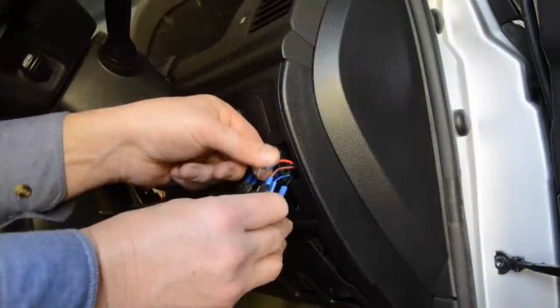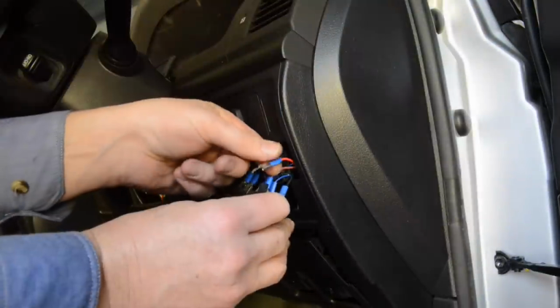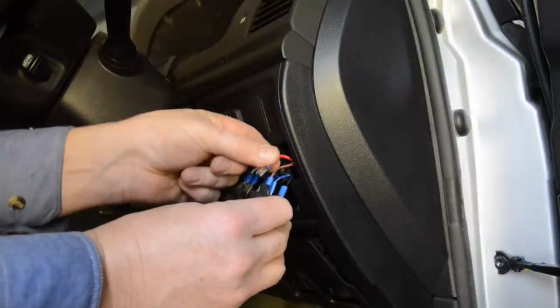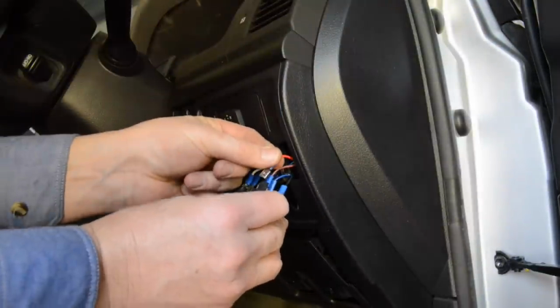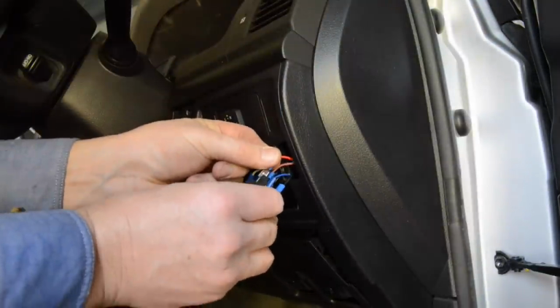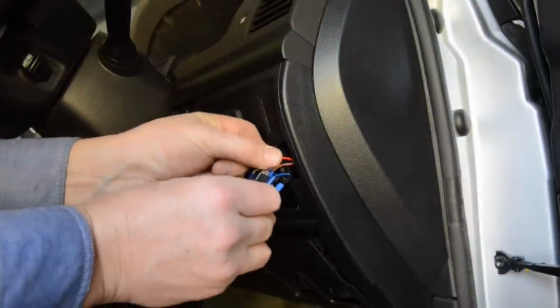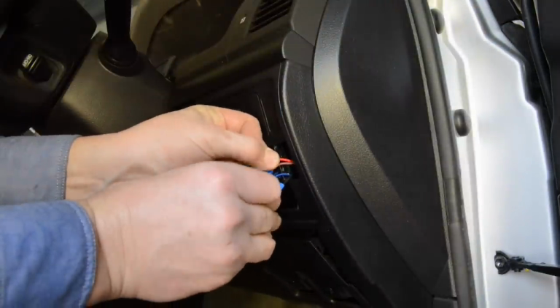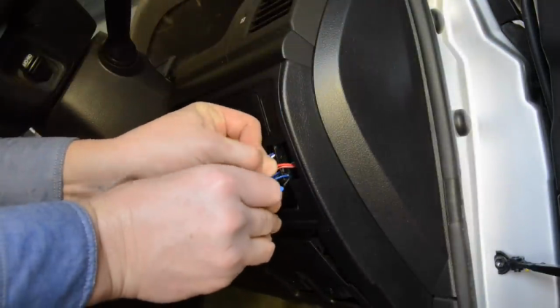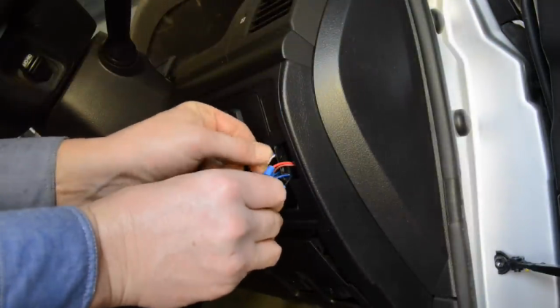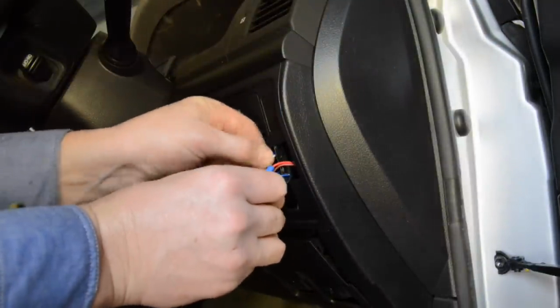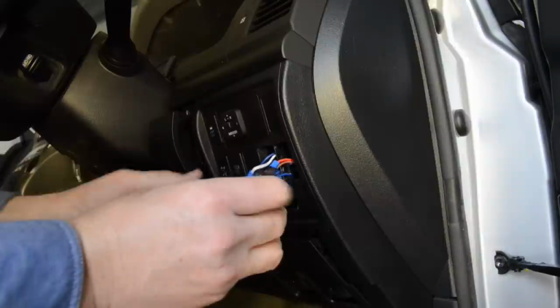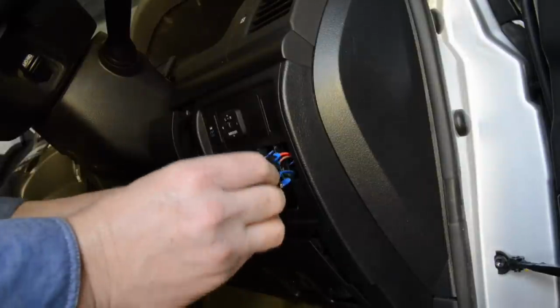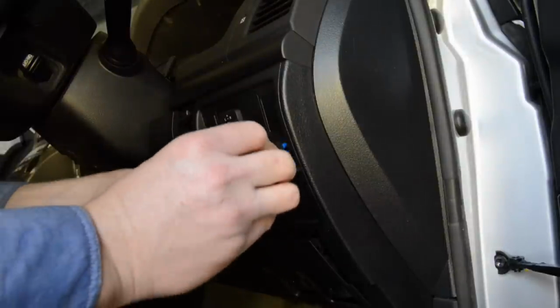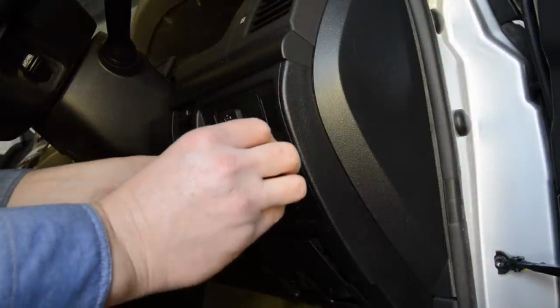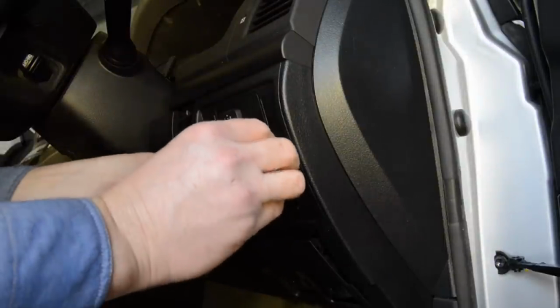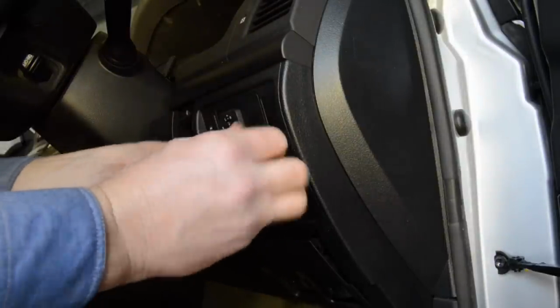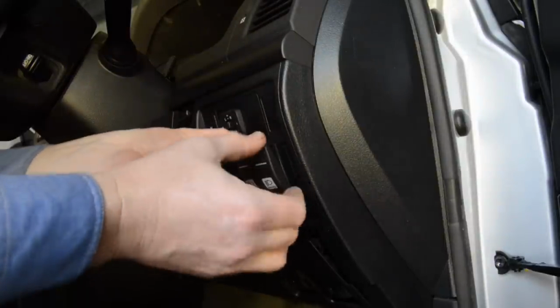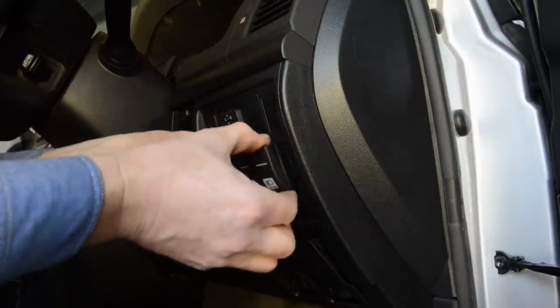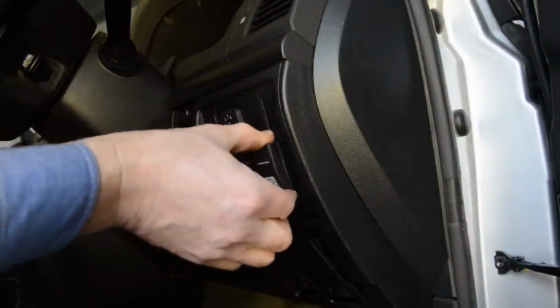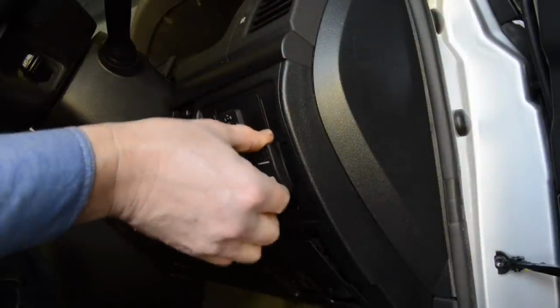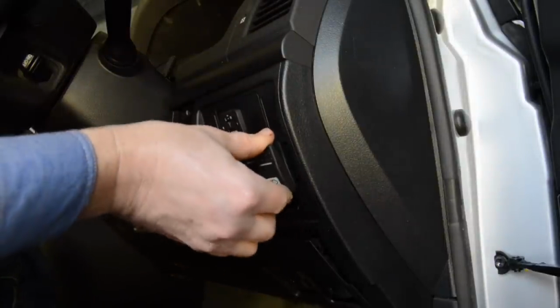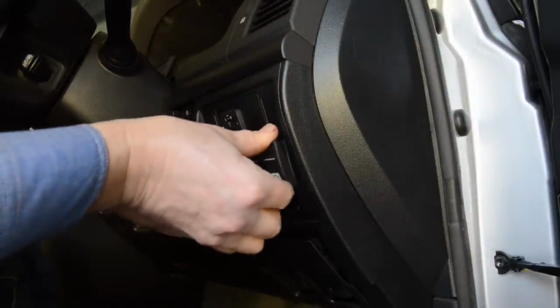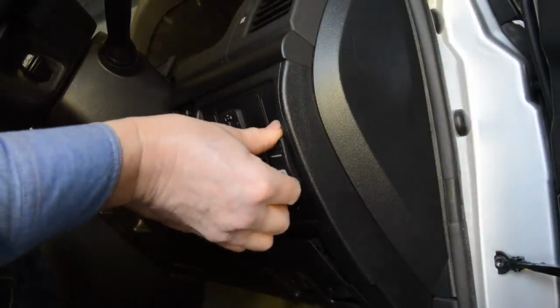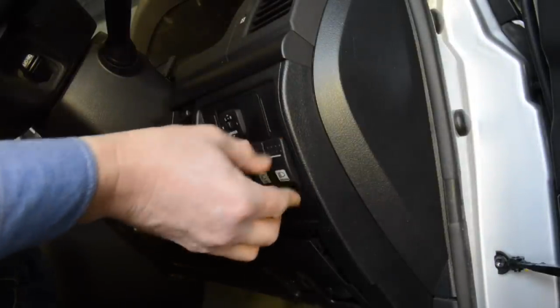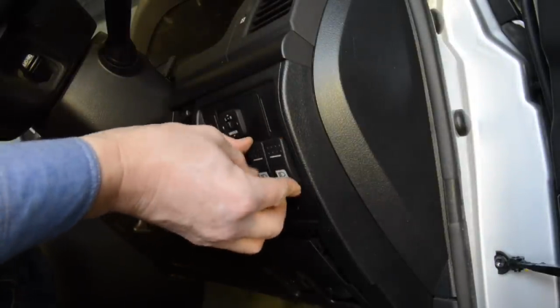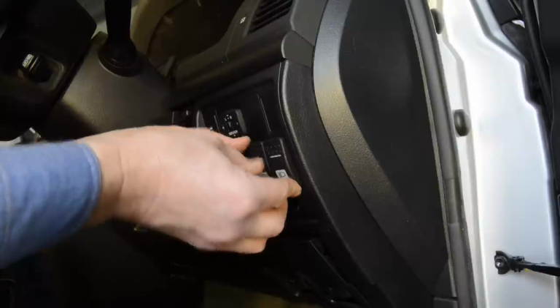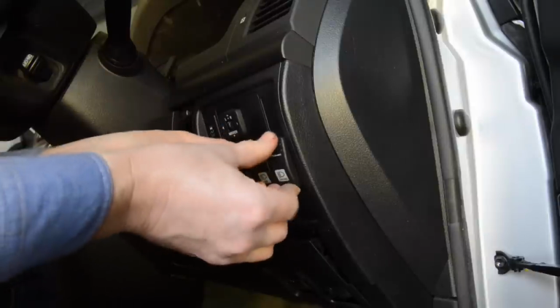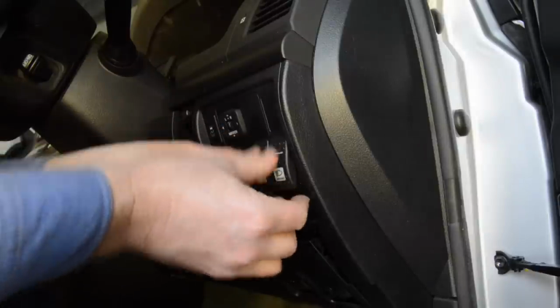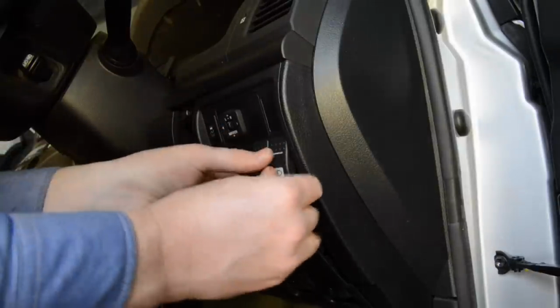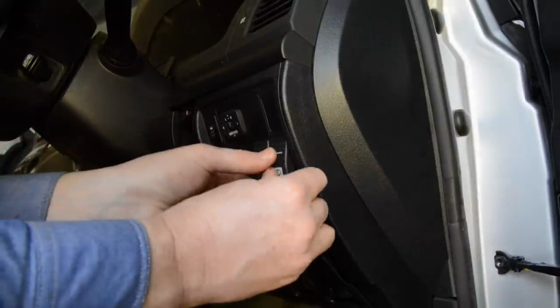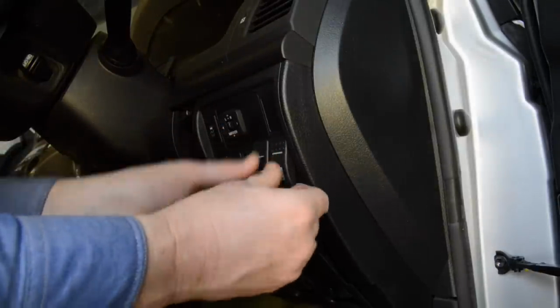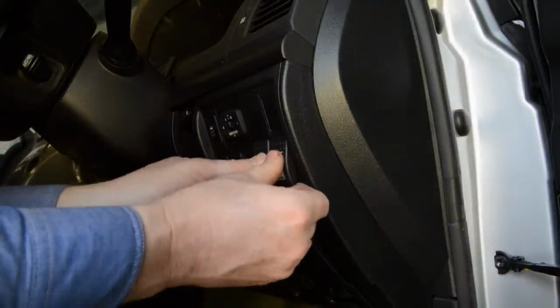Connect the wire you've run from high beam to the power in terminal of your switch, then run another light duty cable from the switch's power out terminal through the firewall to your relay location.